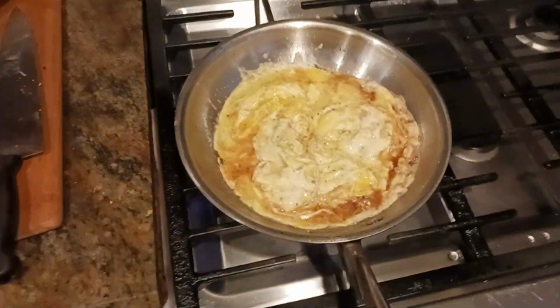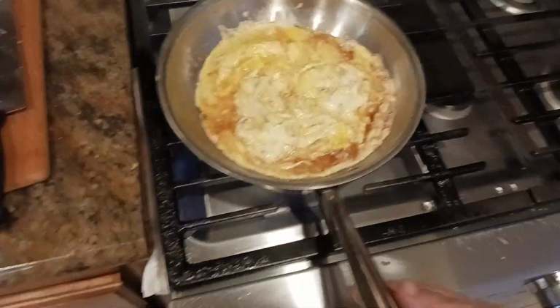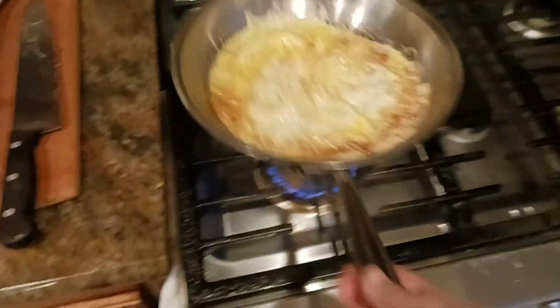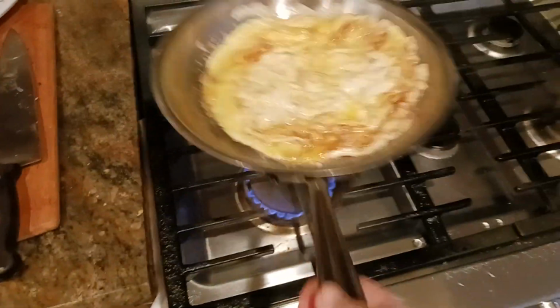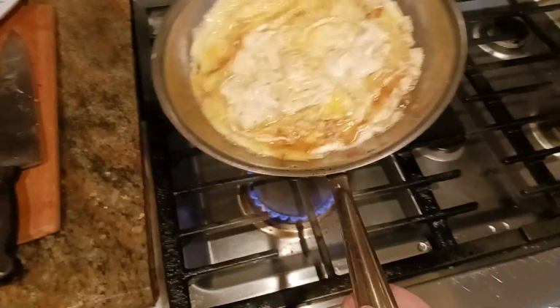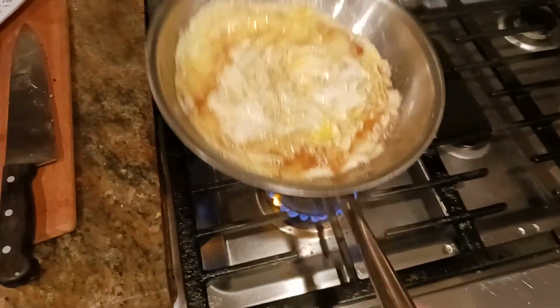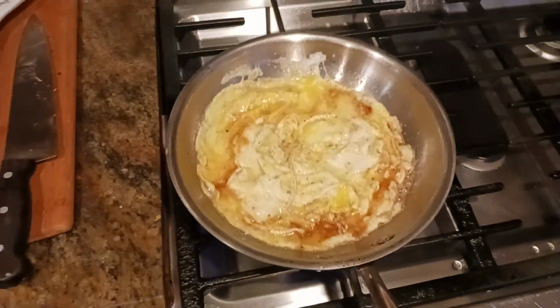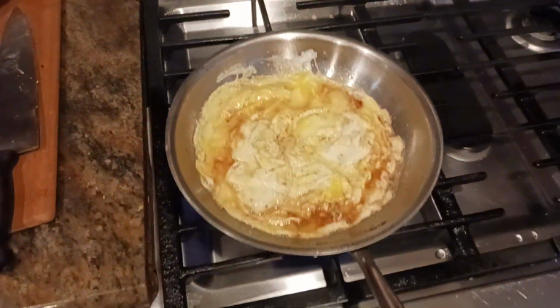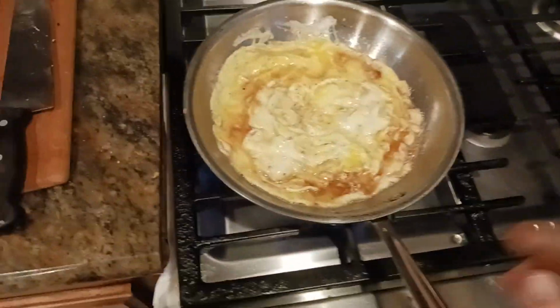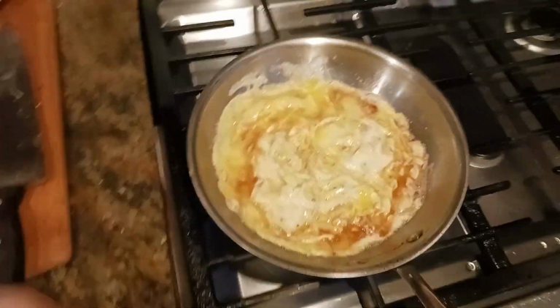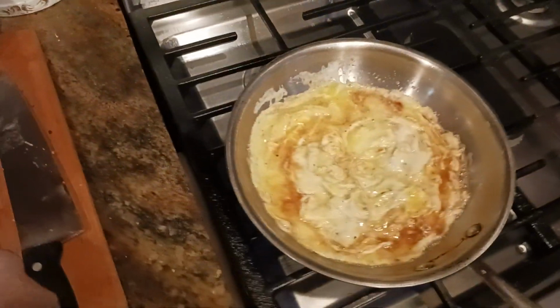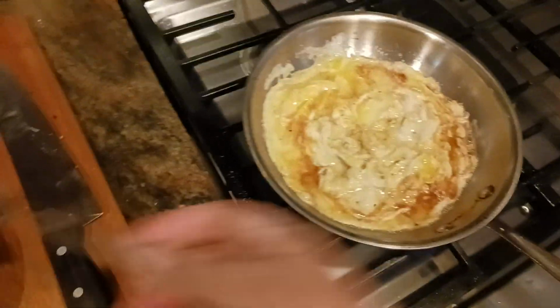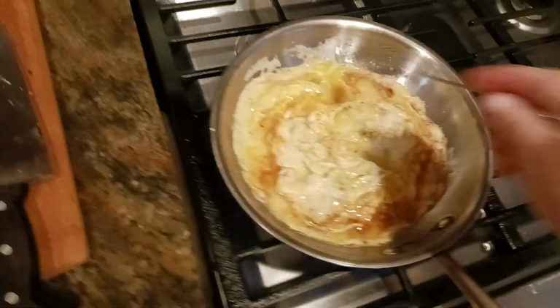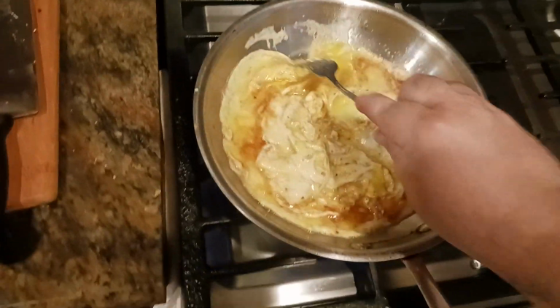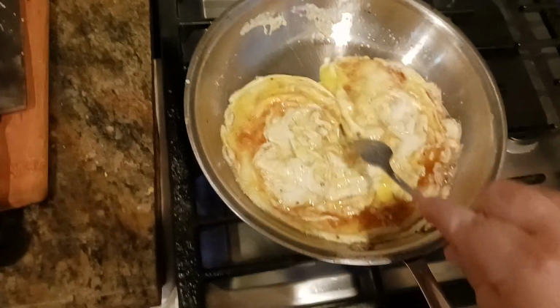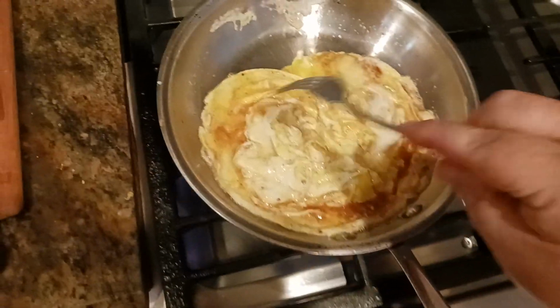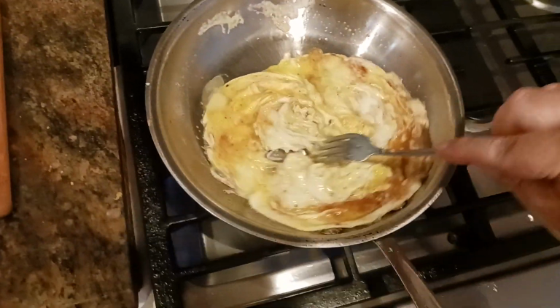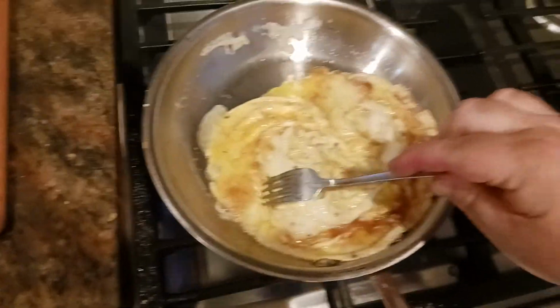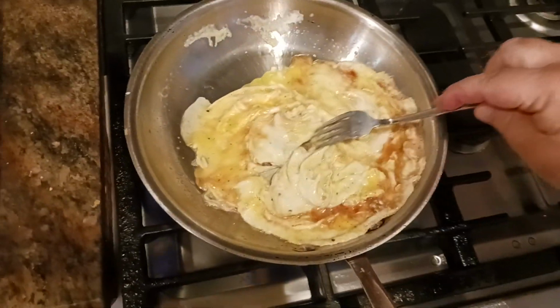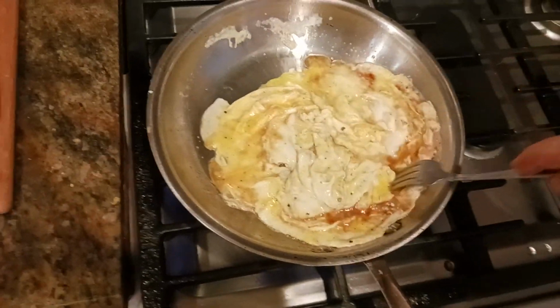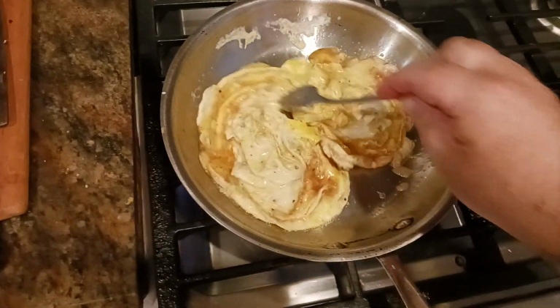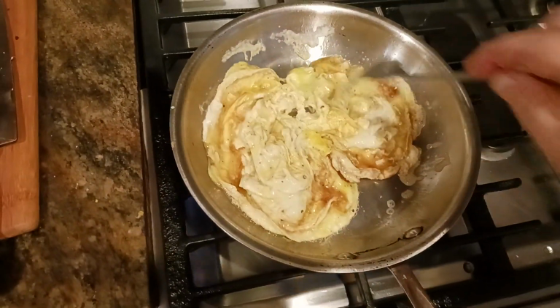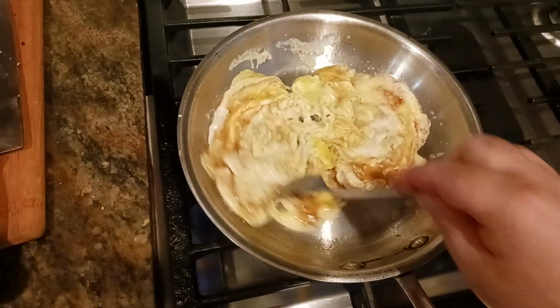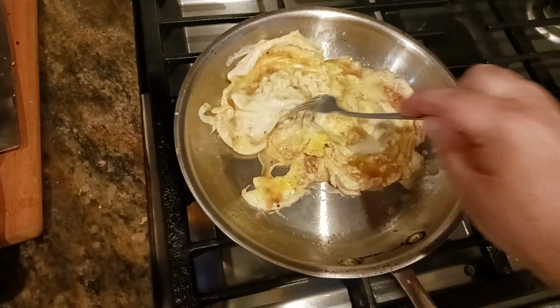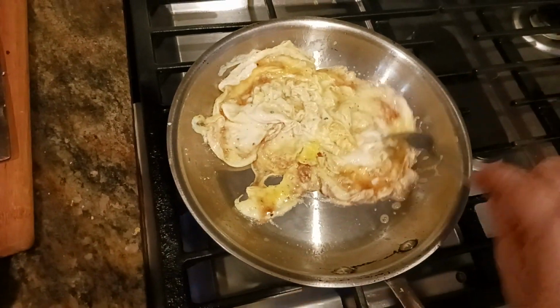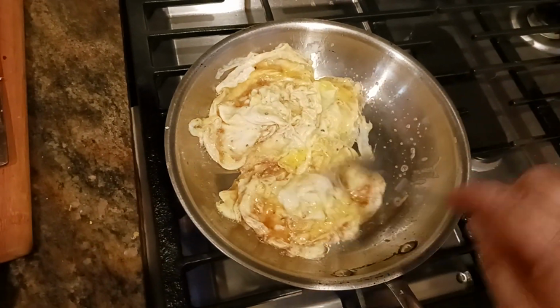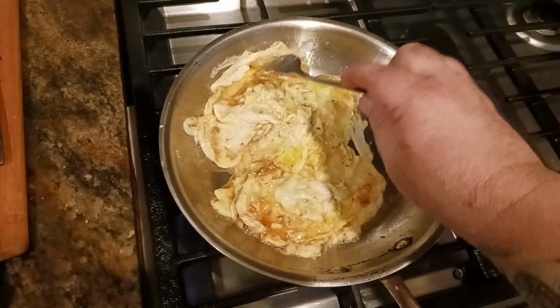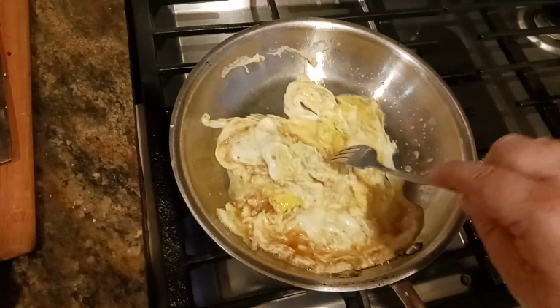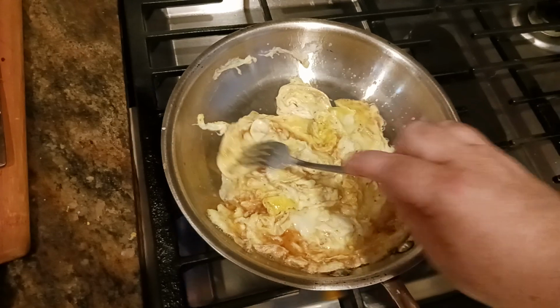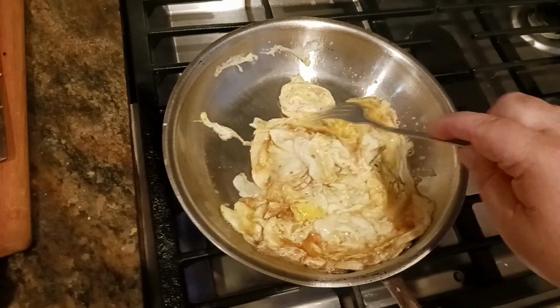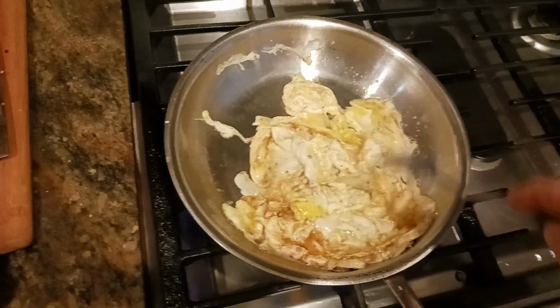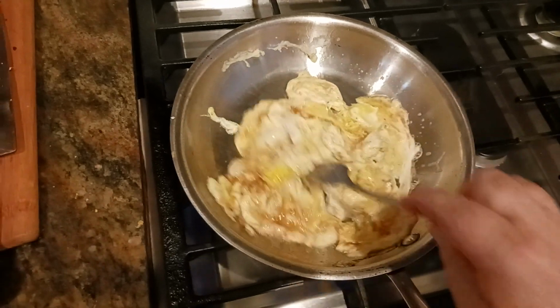What I've got here is basically five eggs that I'm turning into an omelet — a semi-egg scramble kind of thing. What I'm trying to do is just get it ready to the point where it's not so runny and I can flip it.